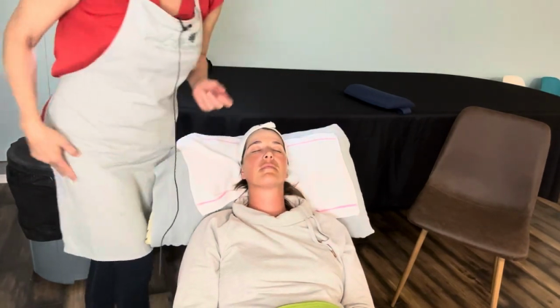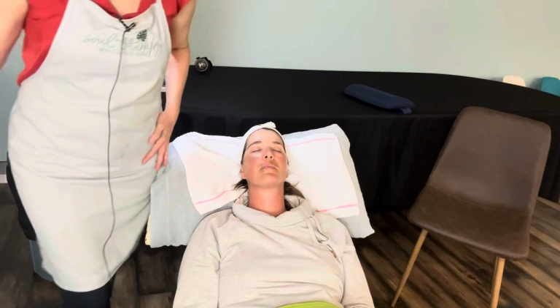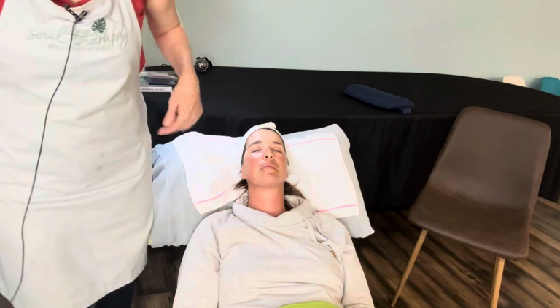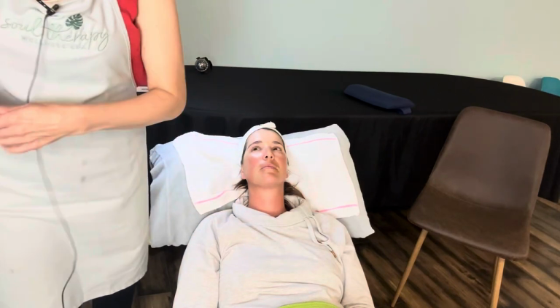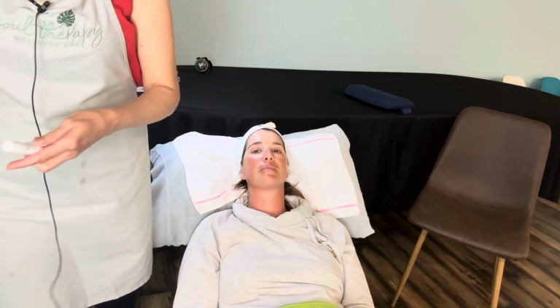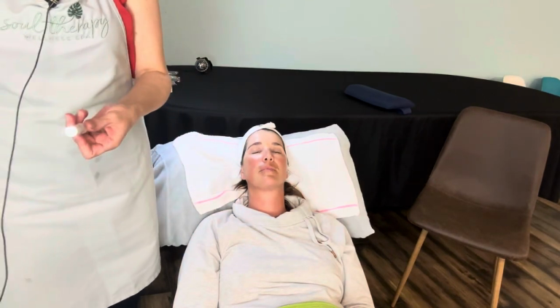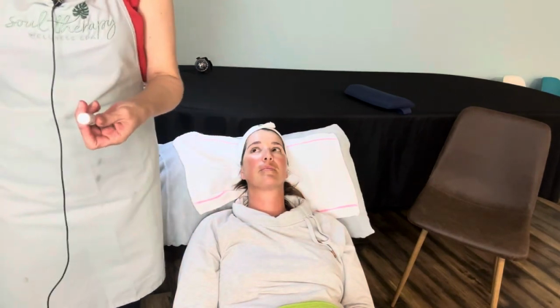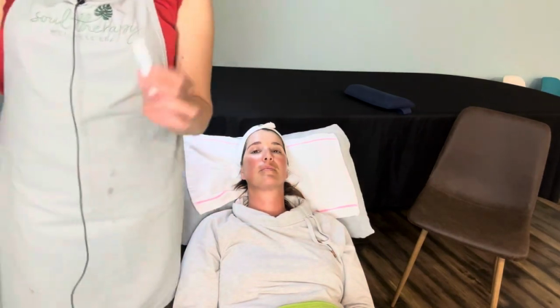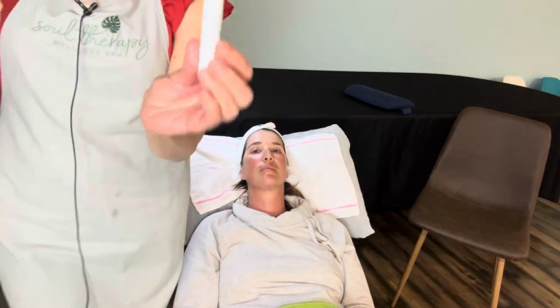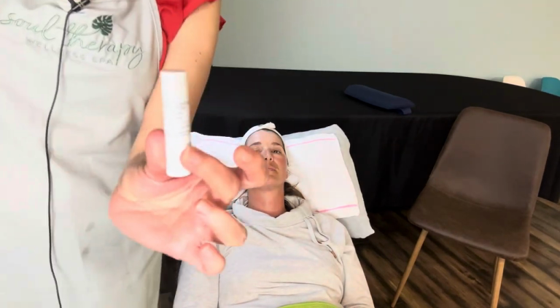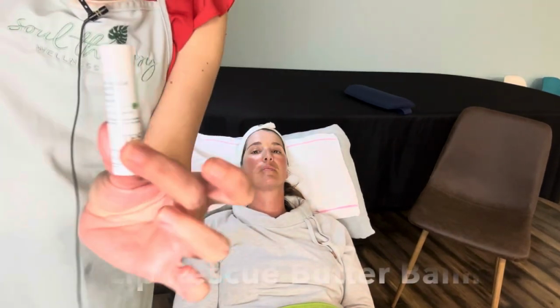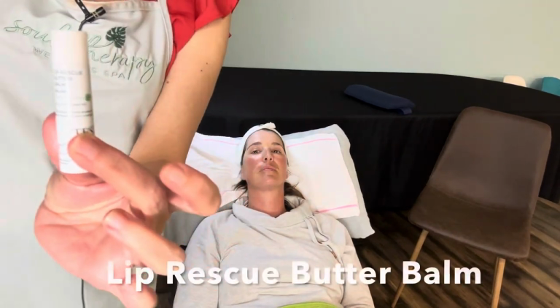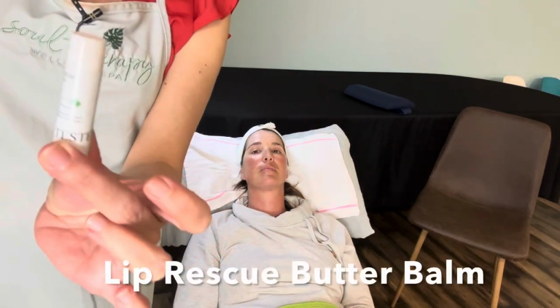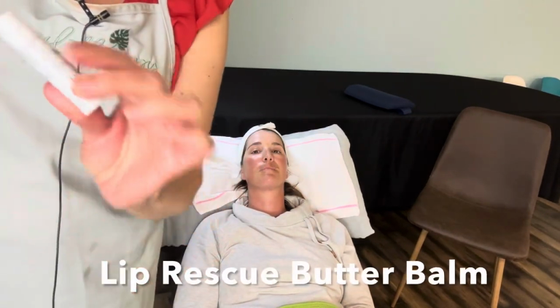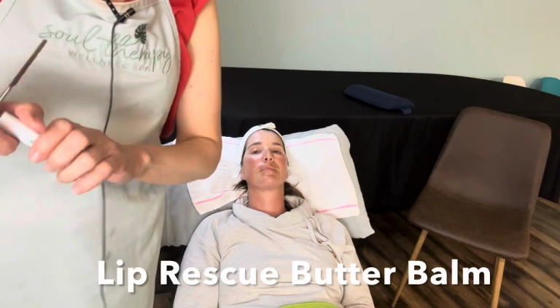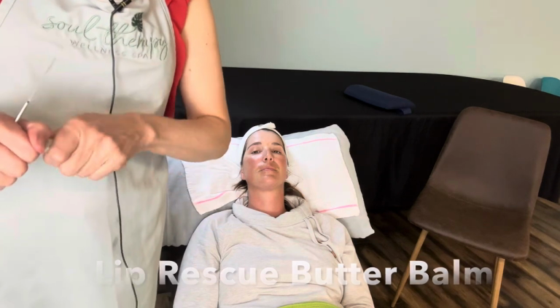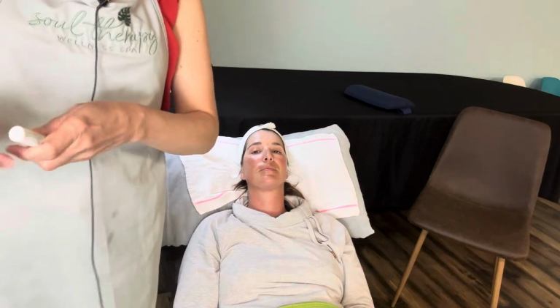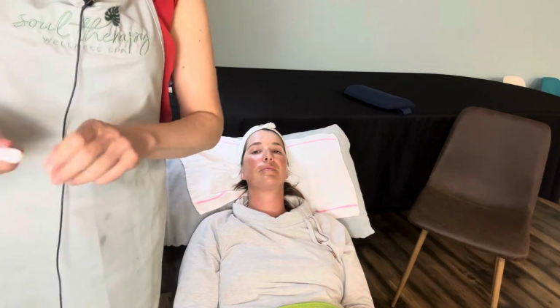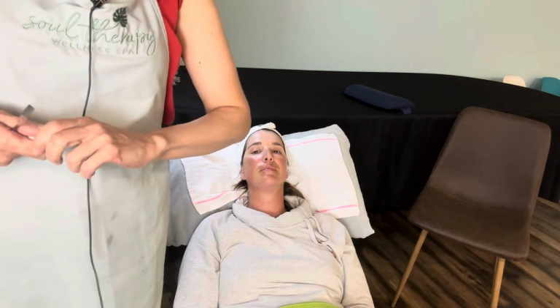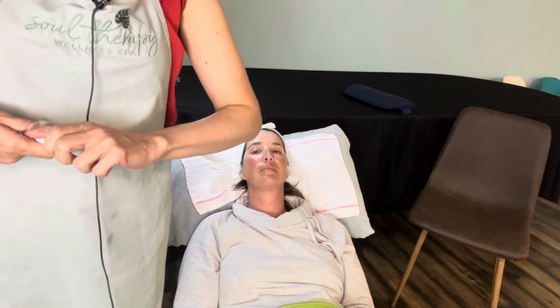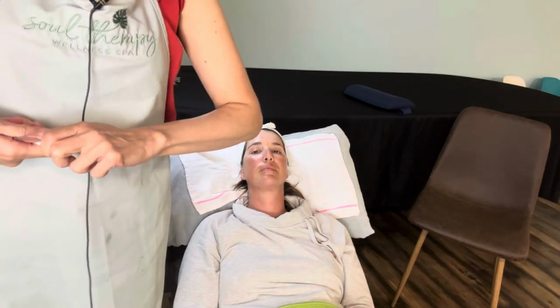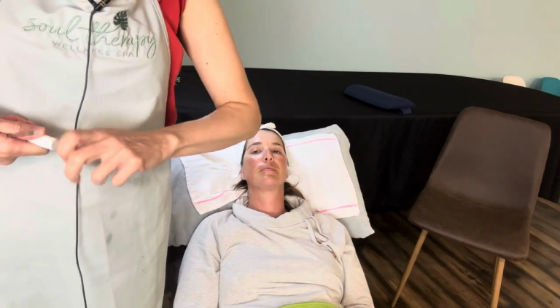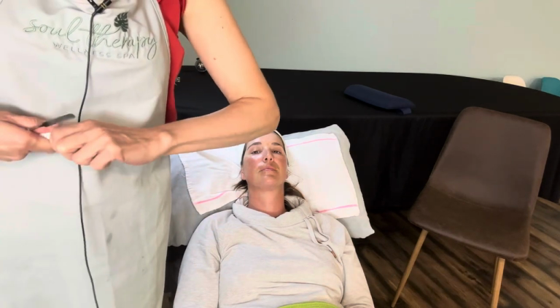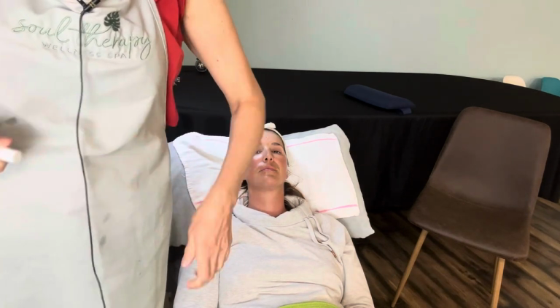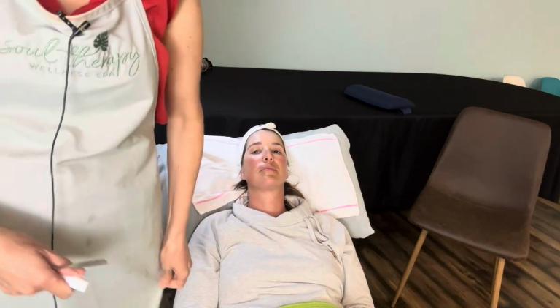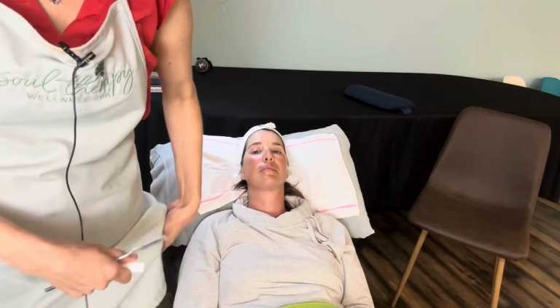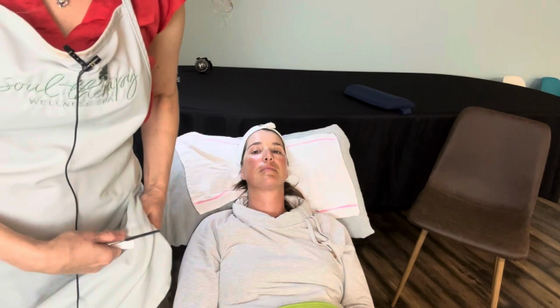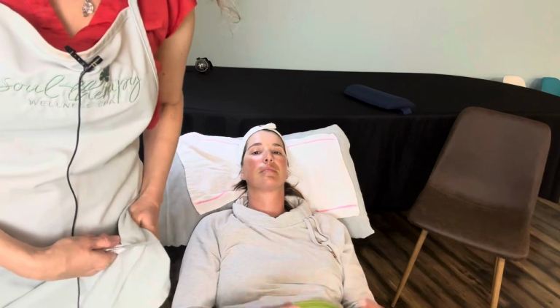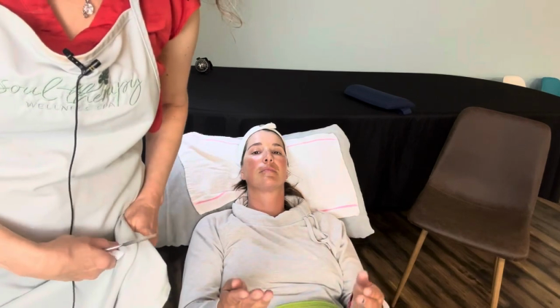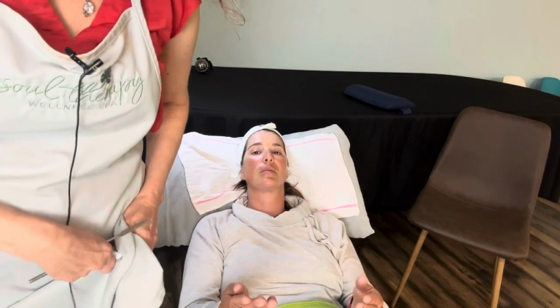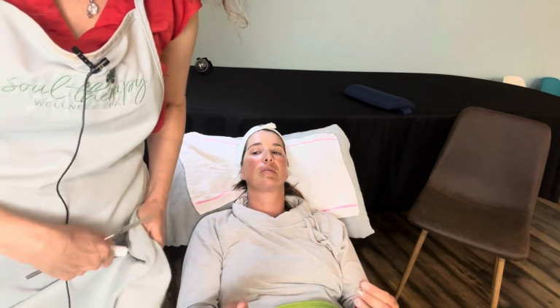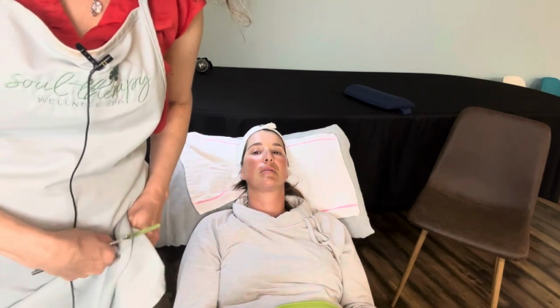Then we're going to finish off with our lip rescue butter balm. This one is really nice and is going to be your best friend going into the fall, especially if you feel like you have chapped lips.